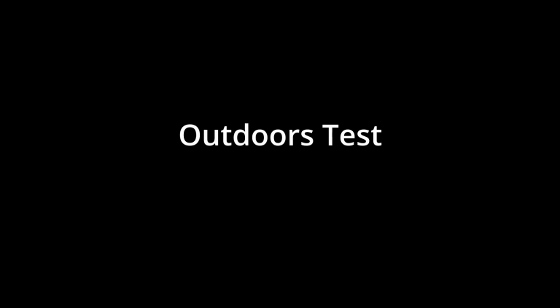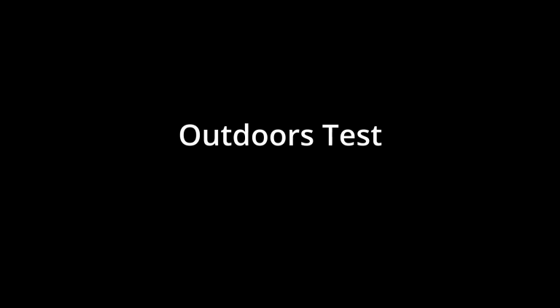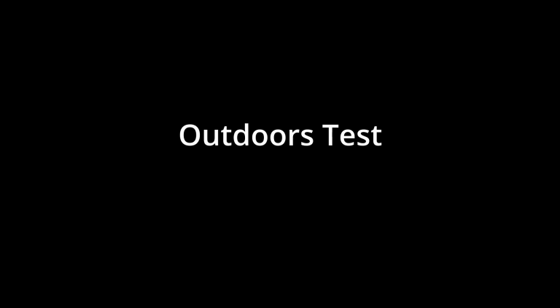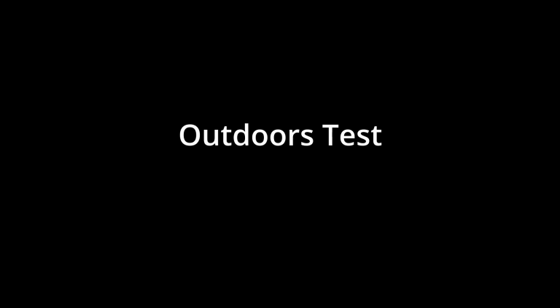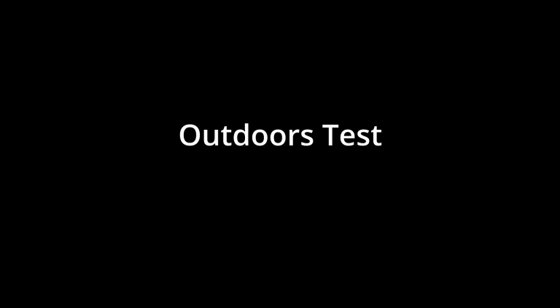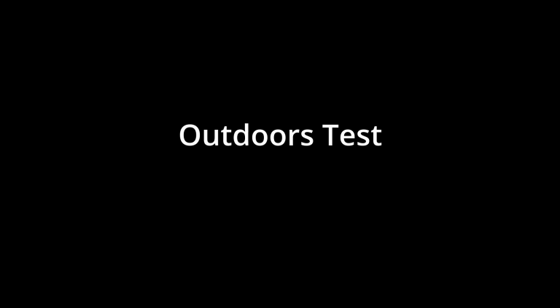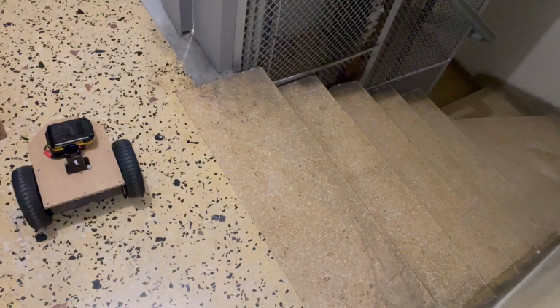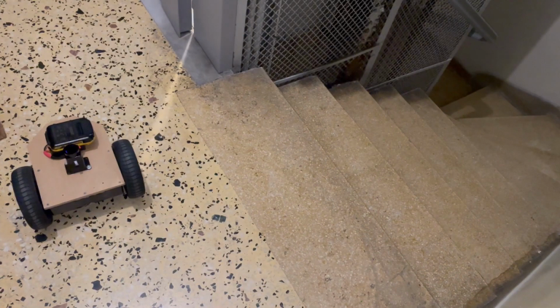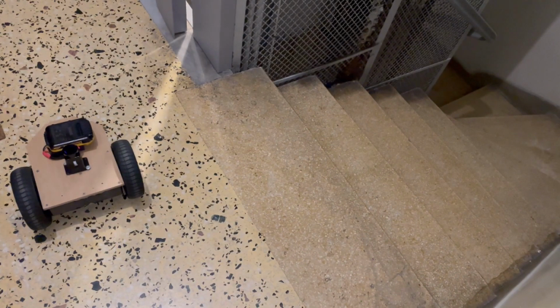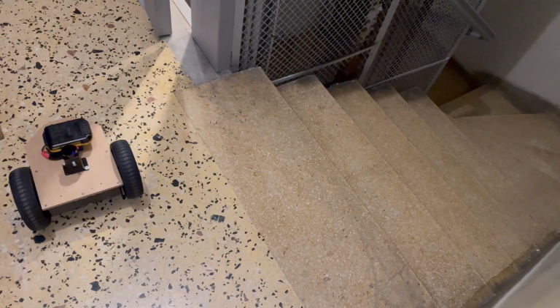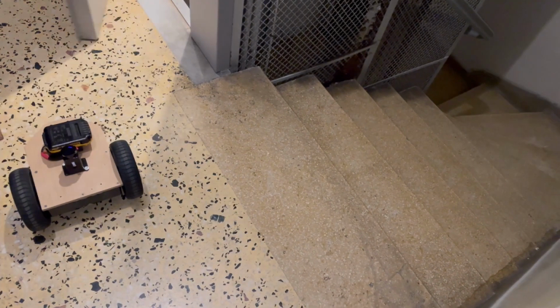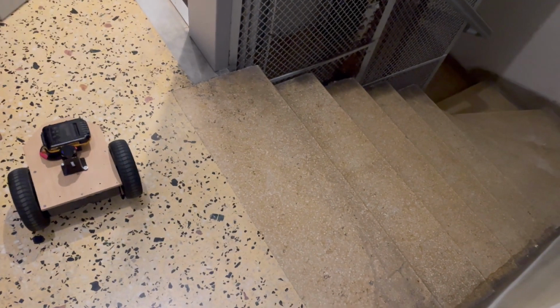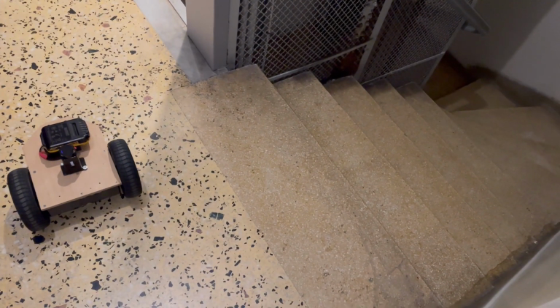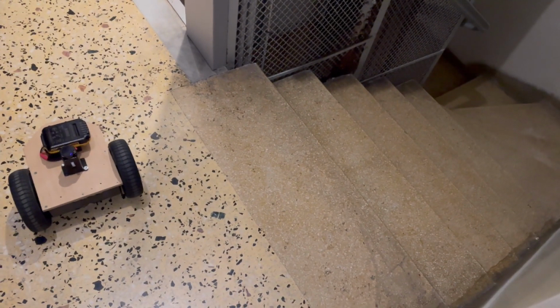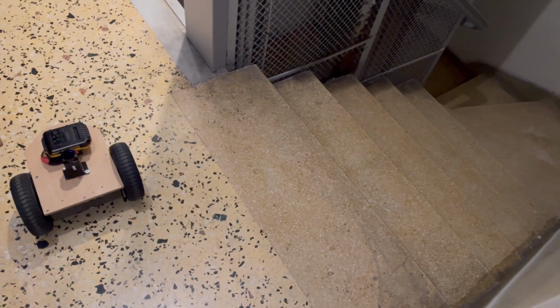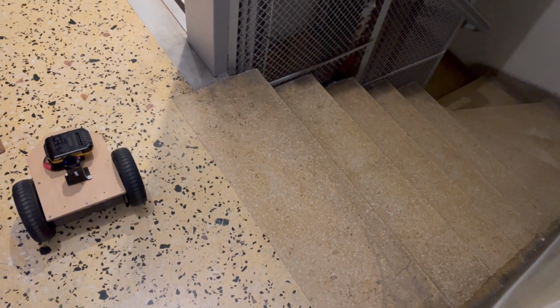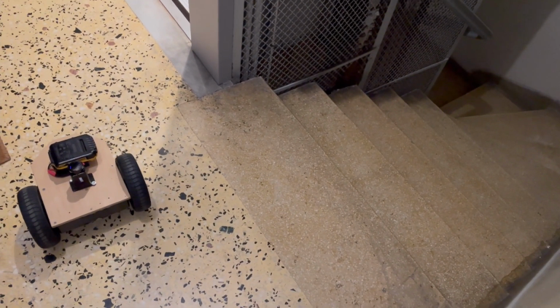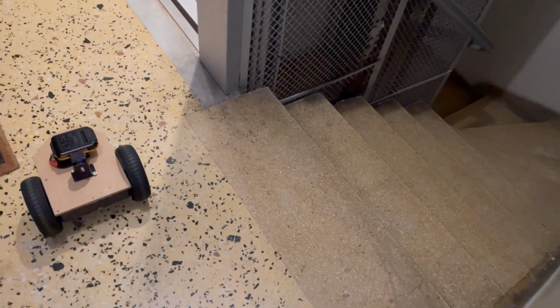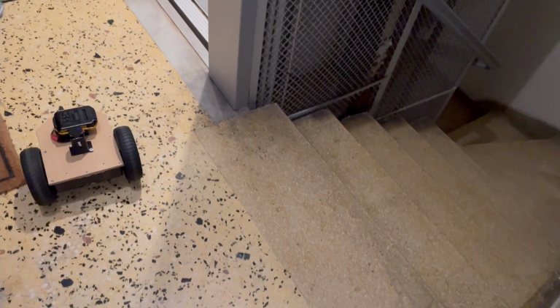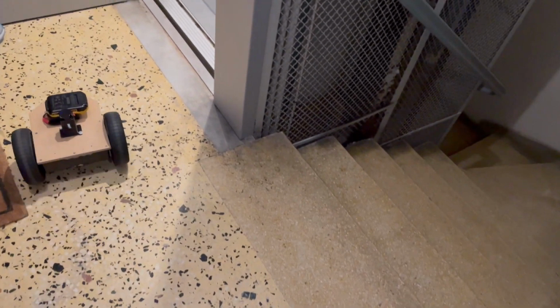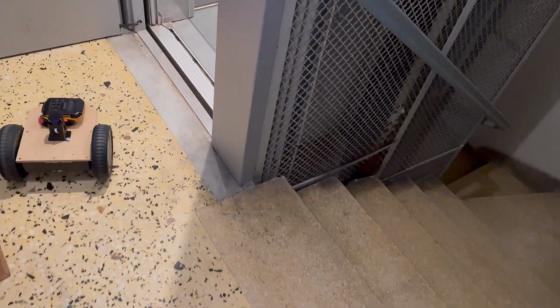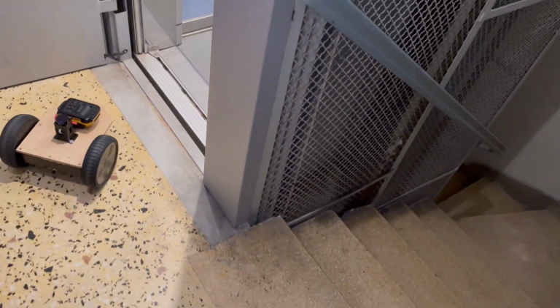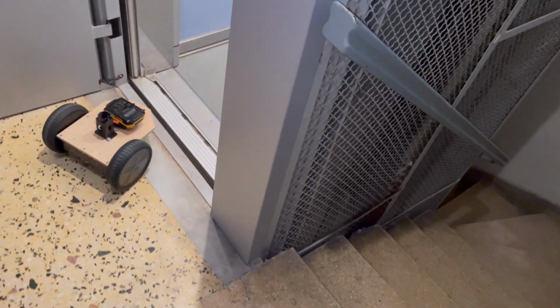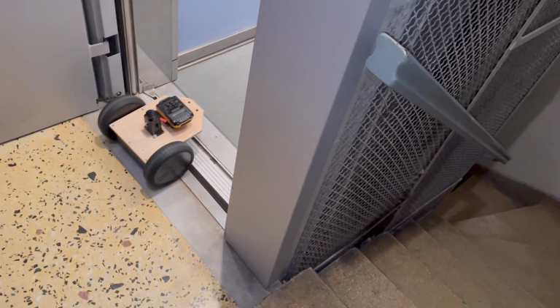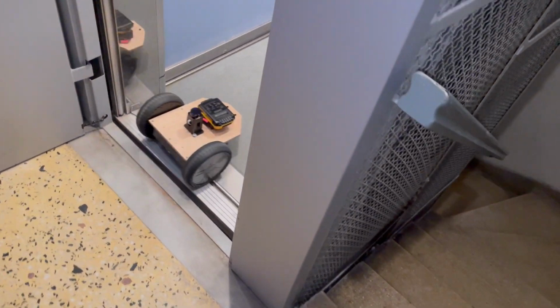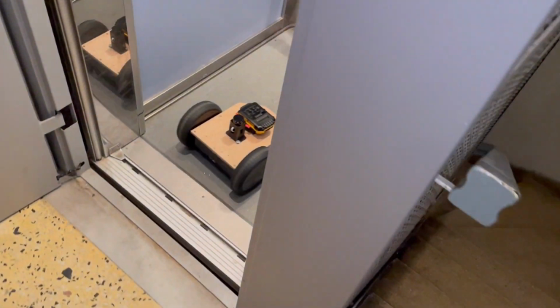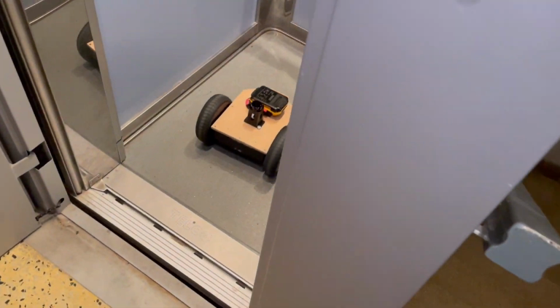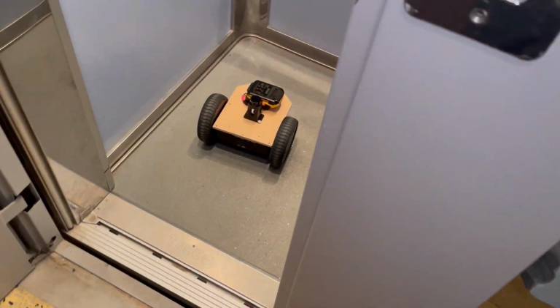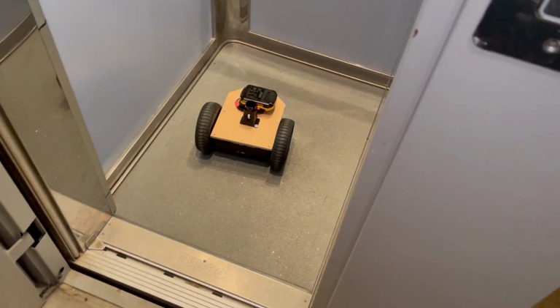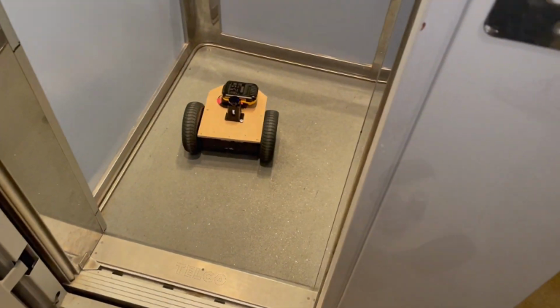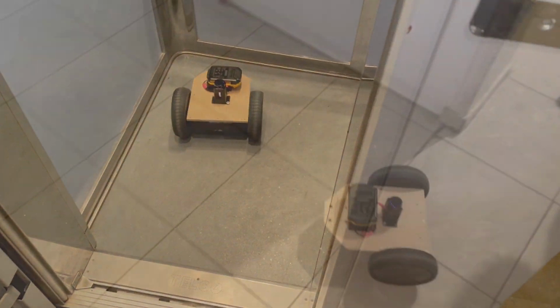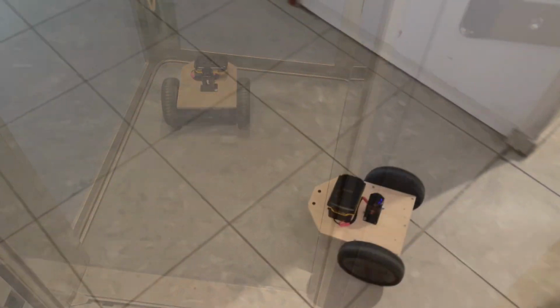We took the robot for a spin around the block to demonstrate that it can traverse different kinds of terrains — flat surfaces of course, but also uneven terrains and grassy areas.